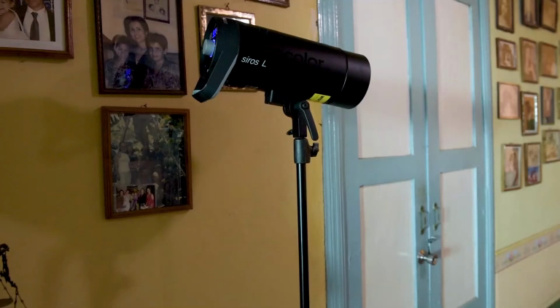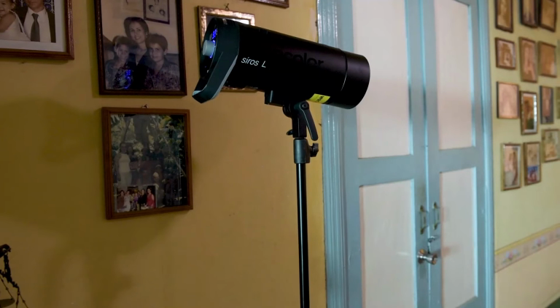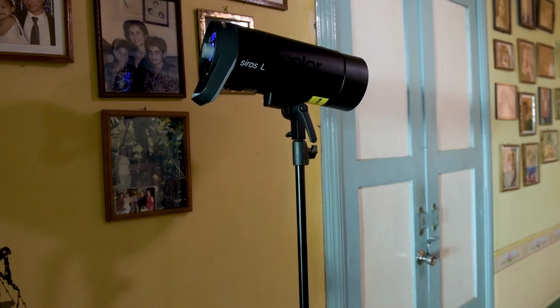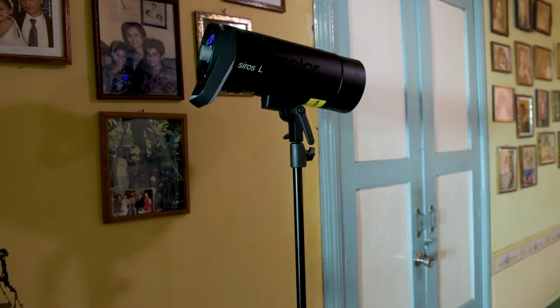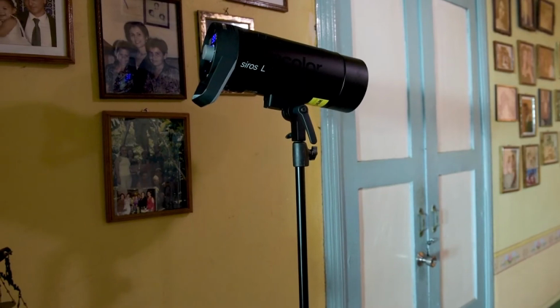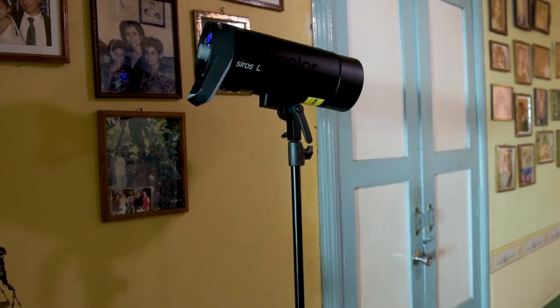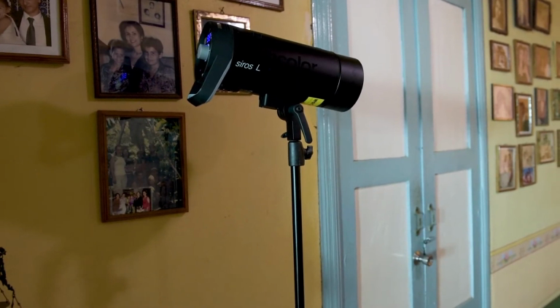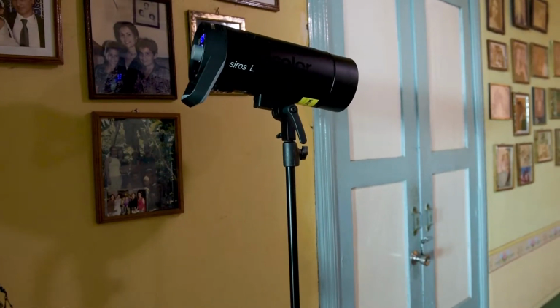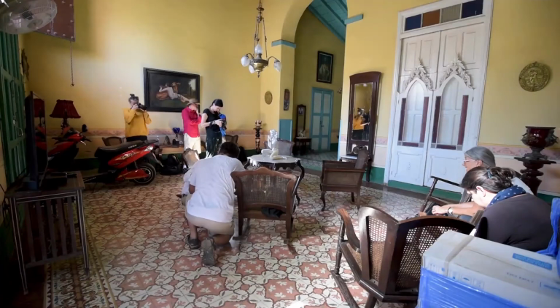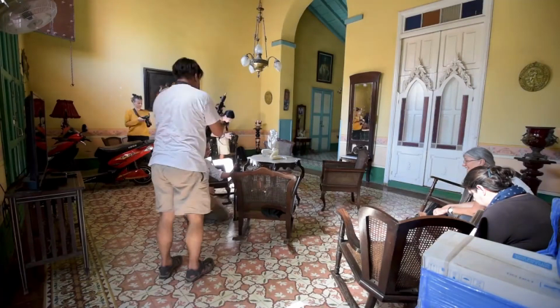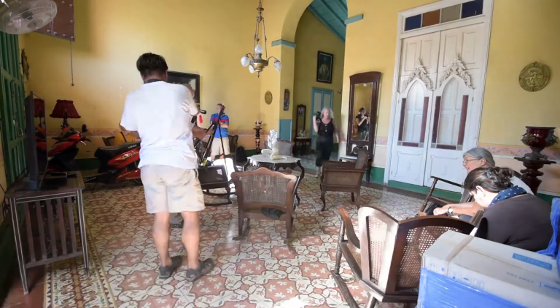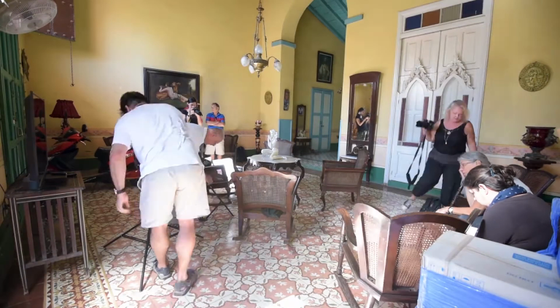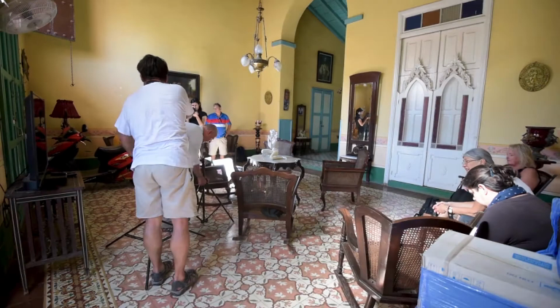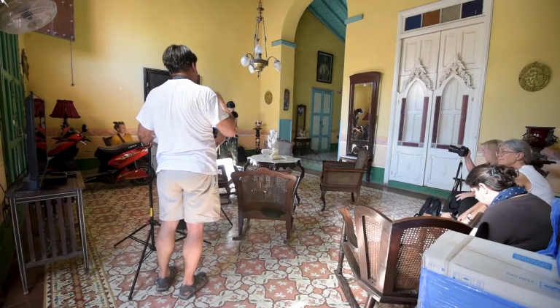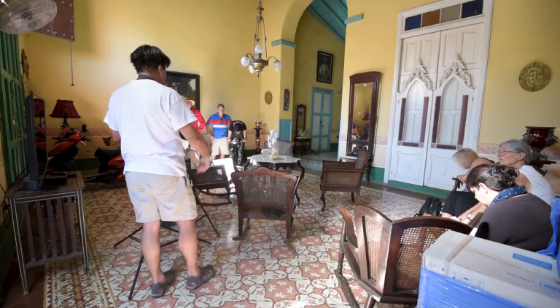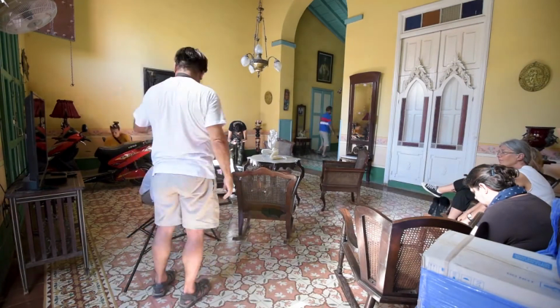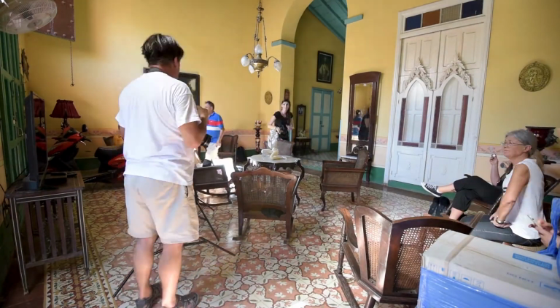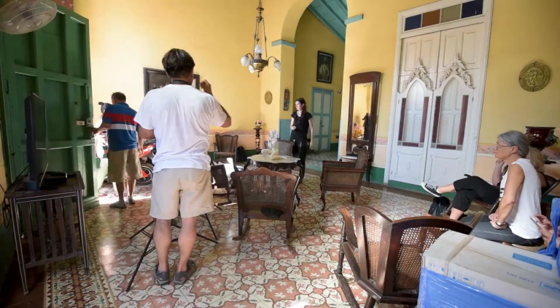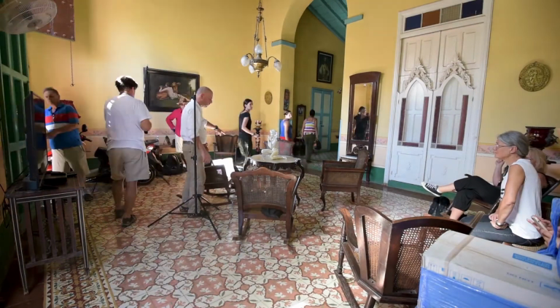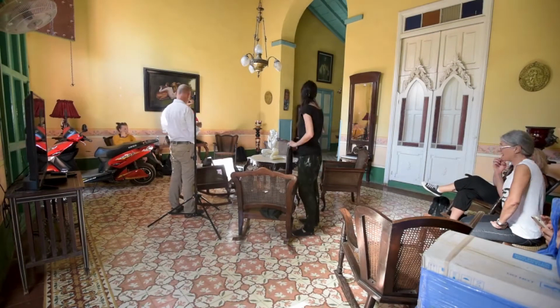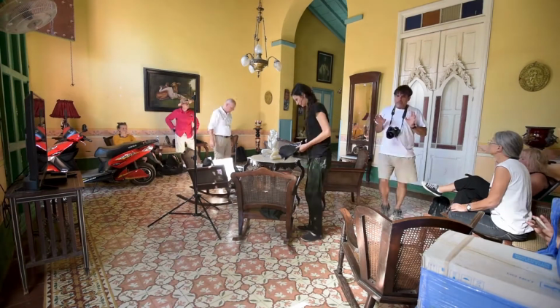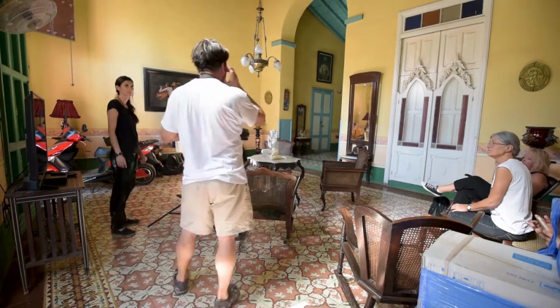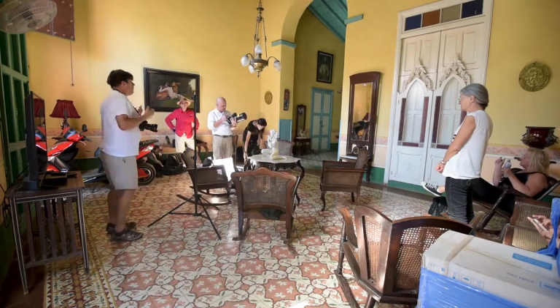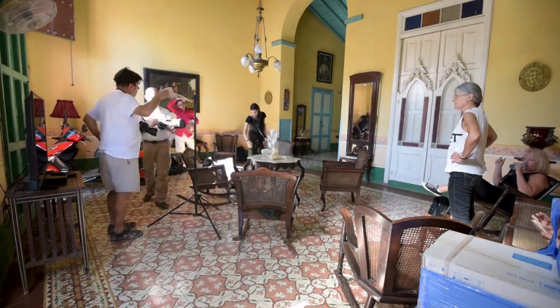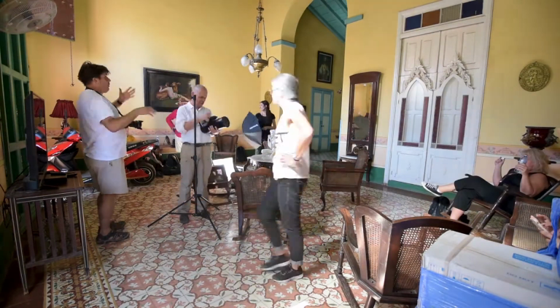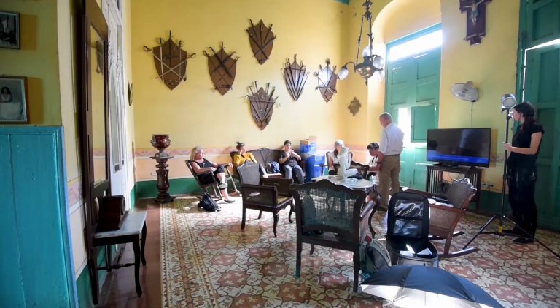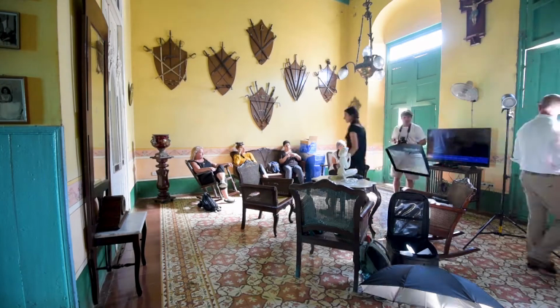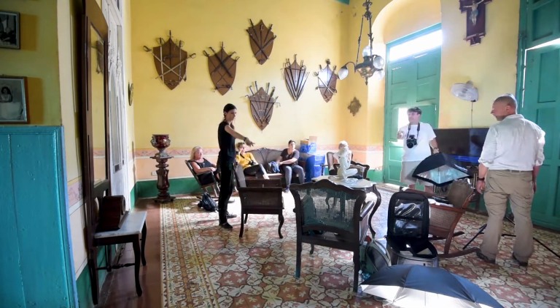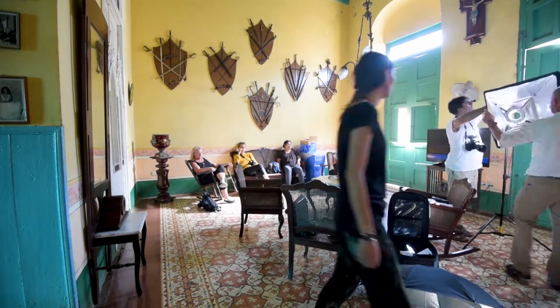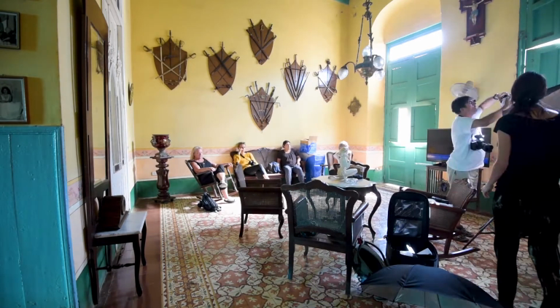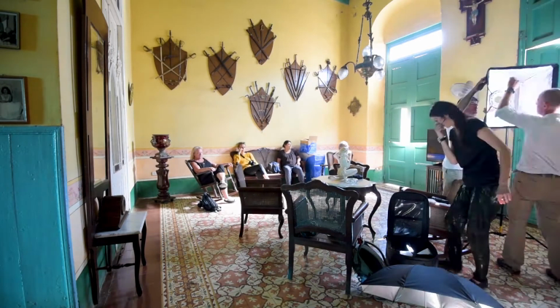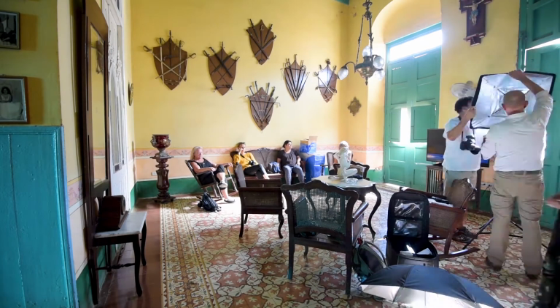We practiced the use of Broncolor Siros monolights — the strongest battery-powered strobes on the market — which proved to be an ideal companion at our fieldwork. Setting up a so-called on-location studio was really easy and smooth.